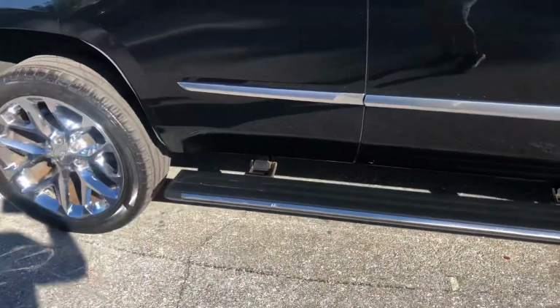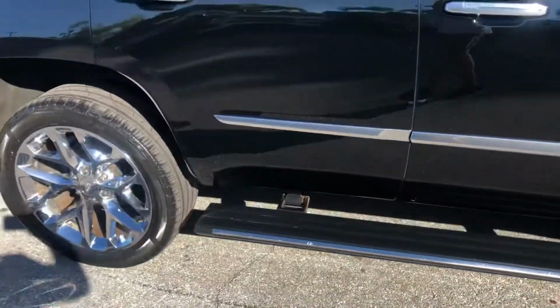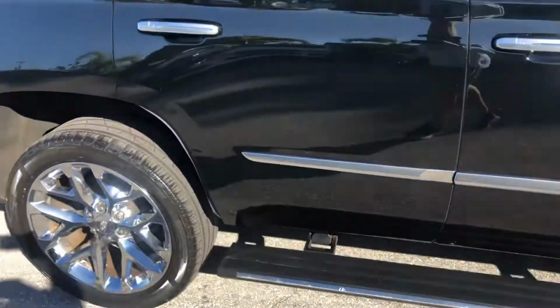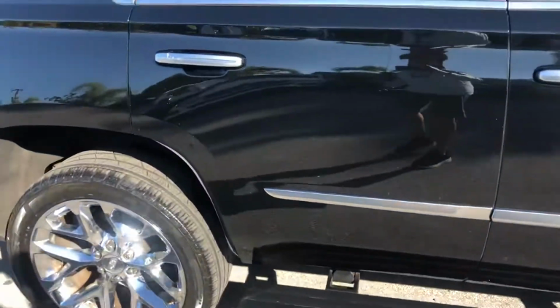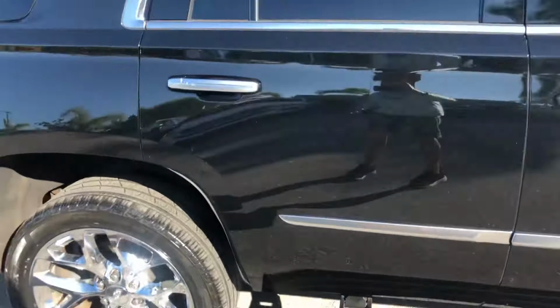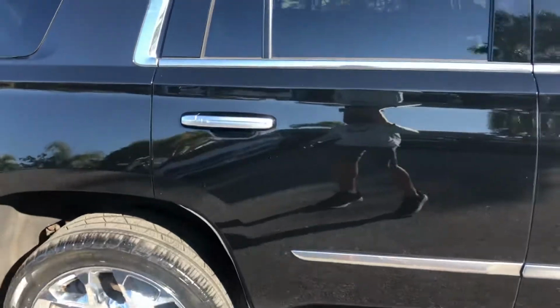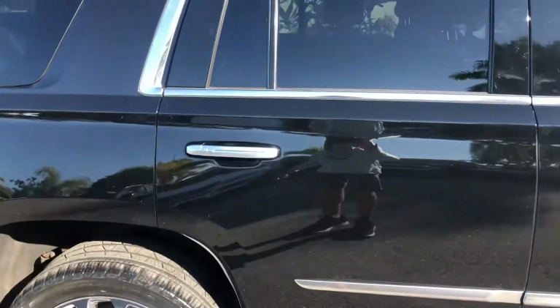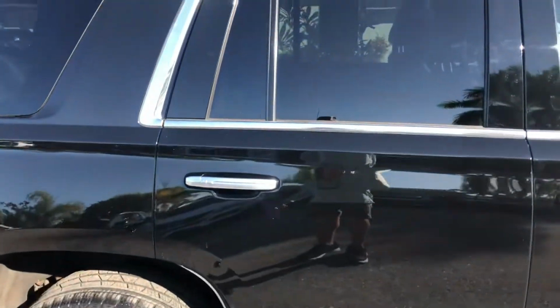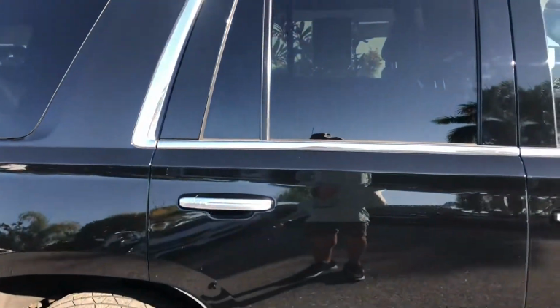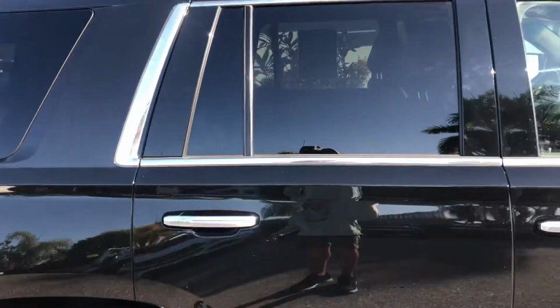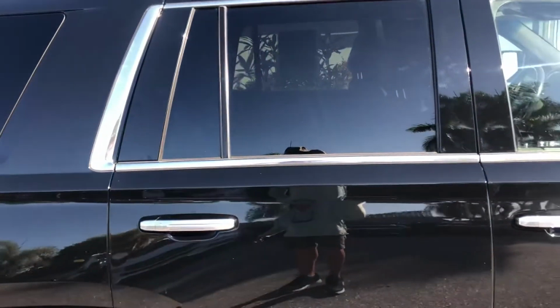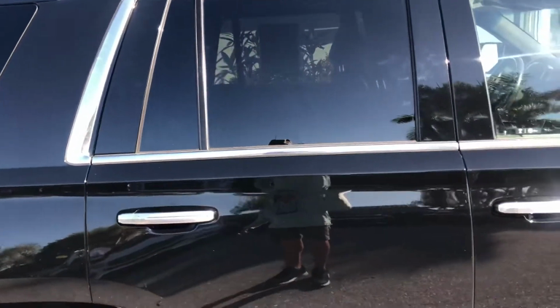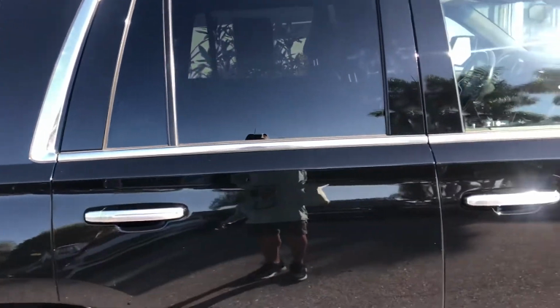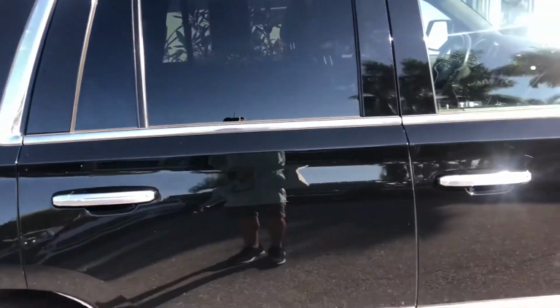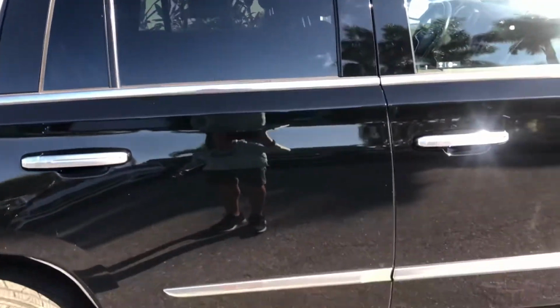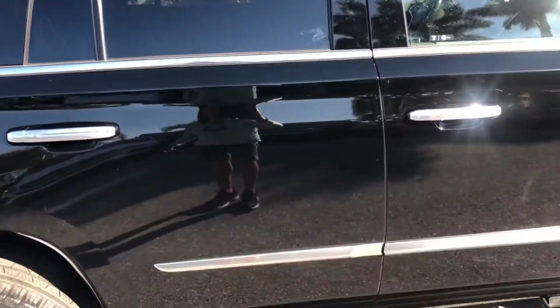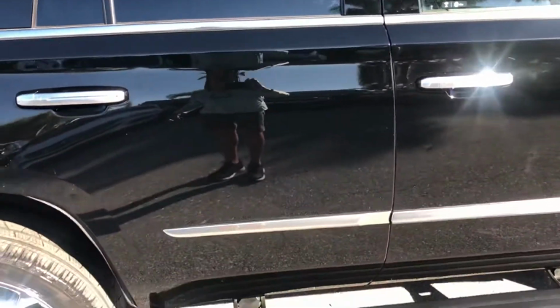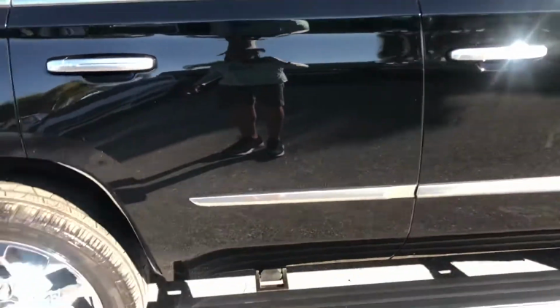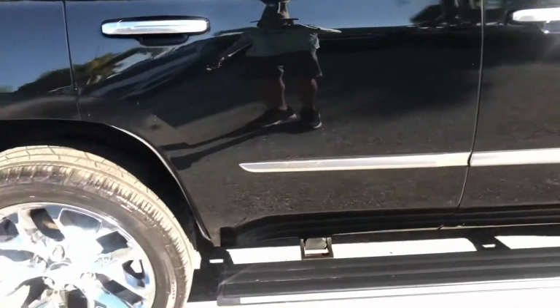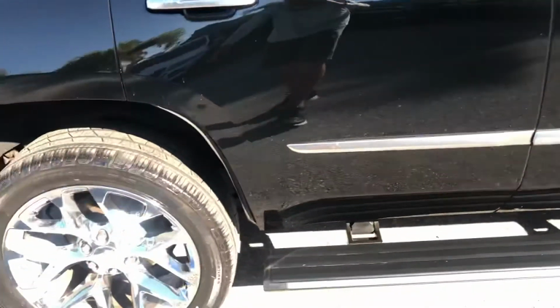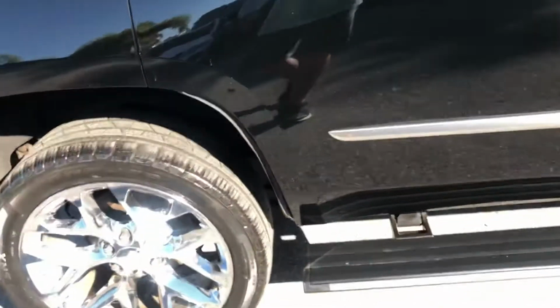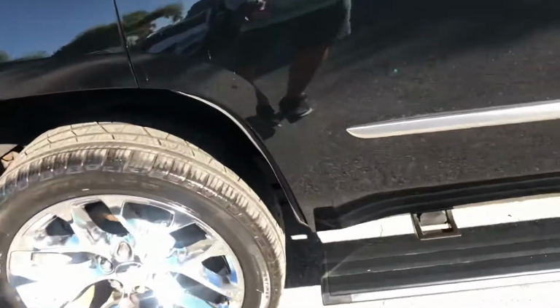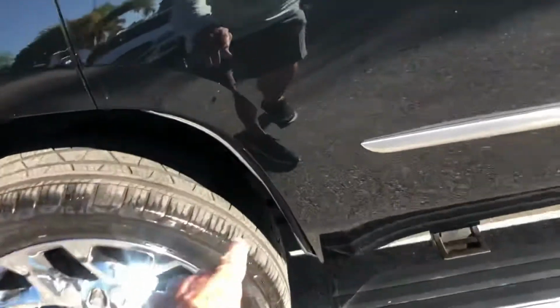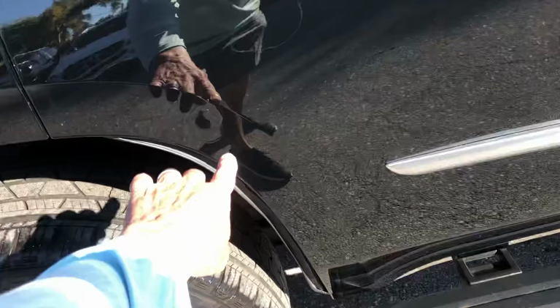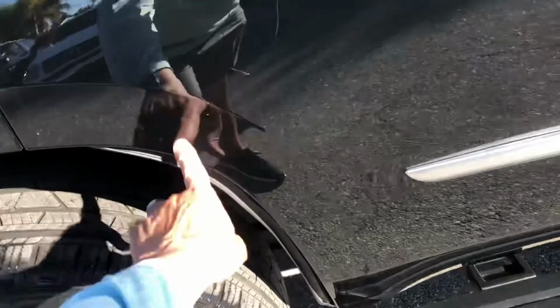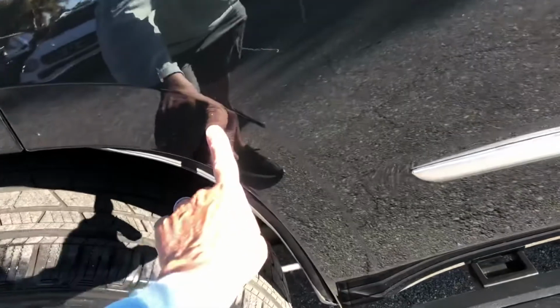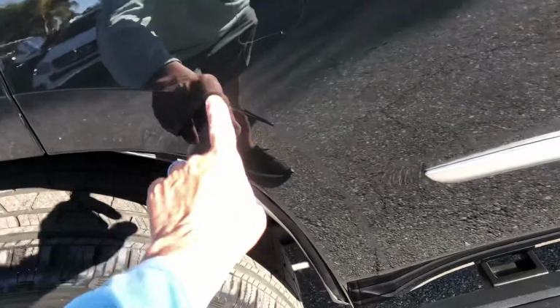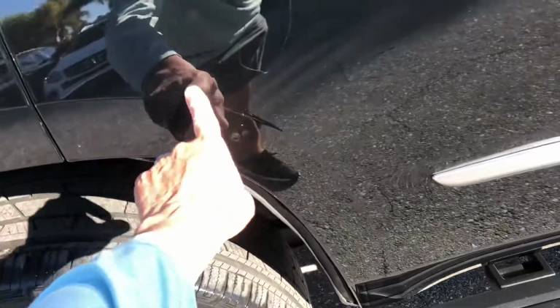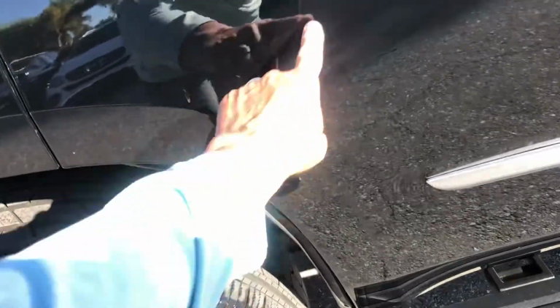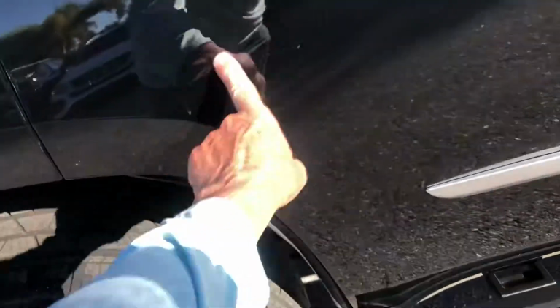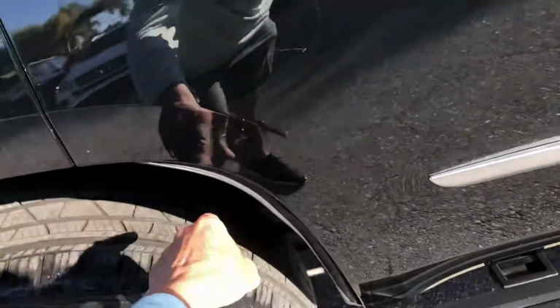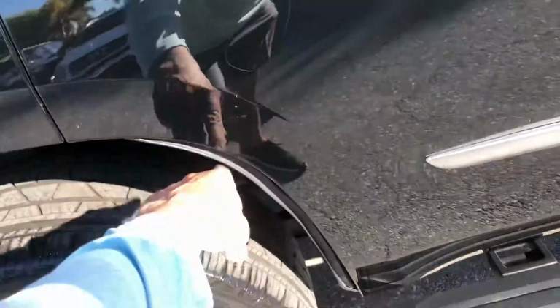Passenger side rear door — a few chips. Got a dent right here, and some chipping again.